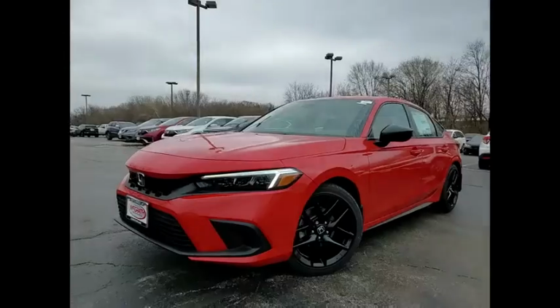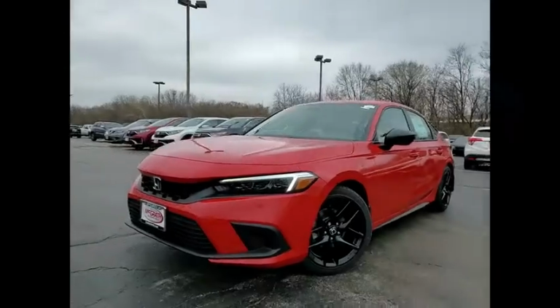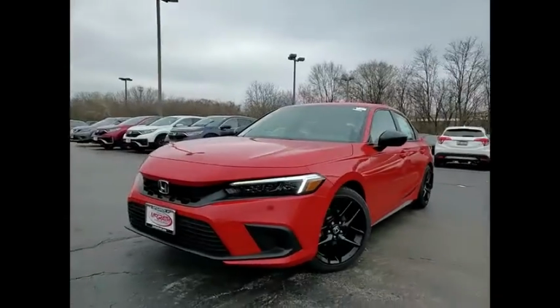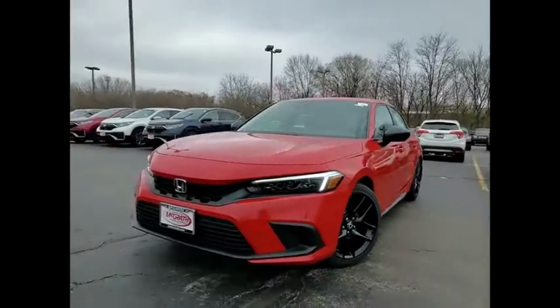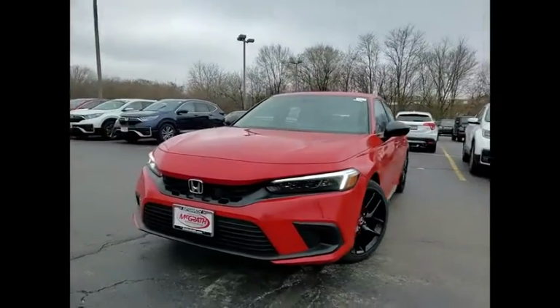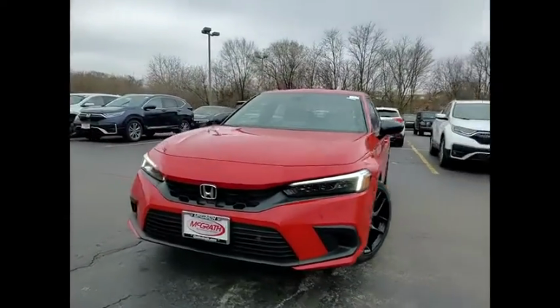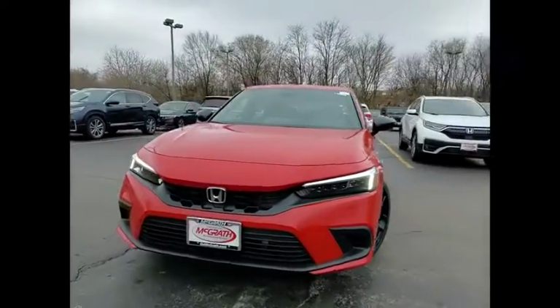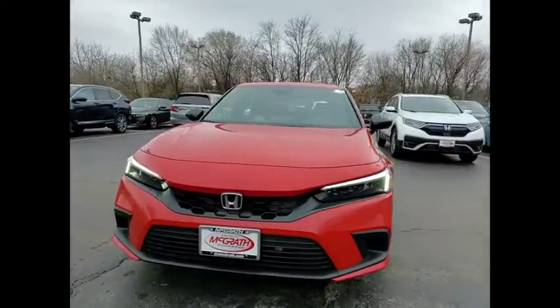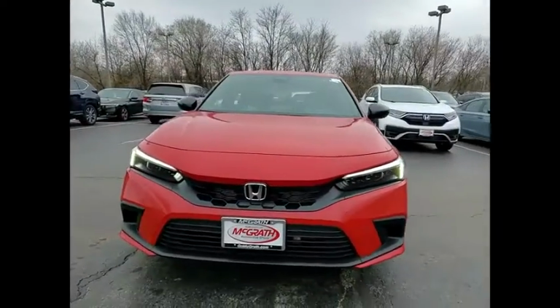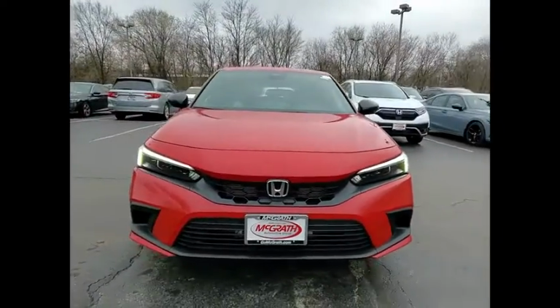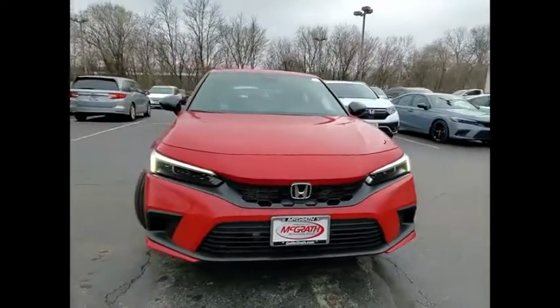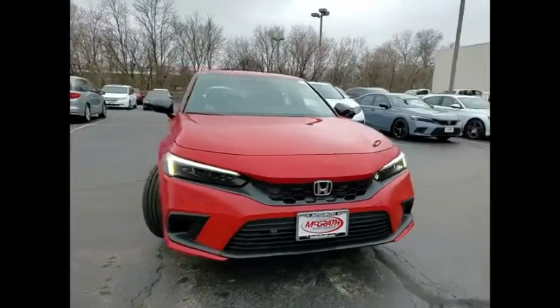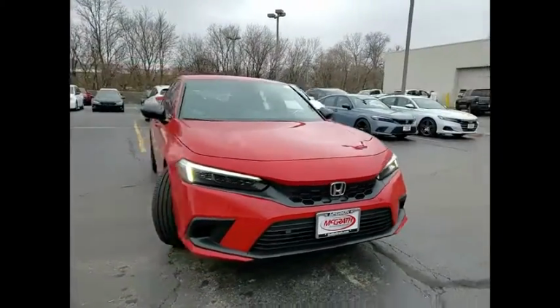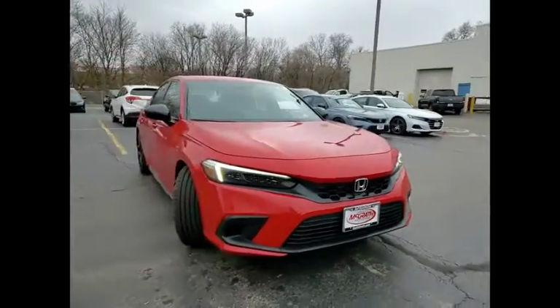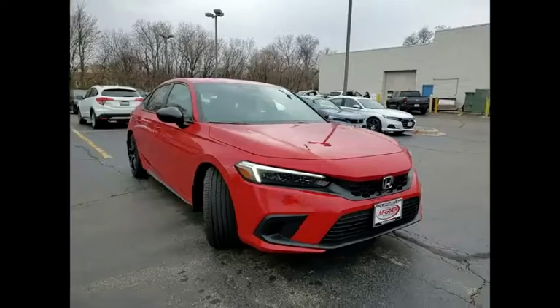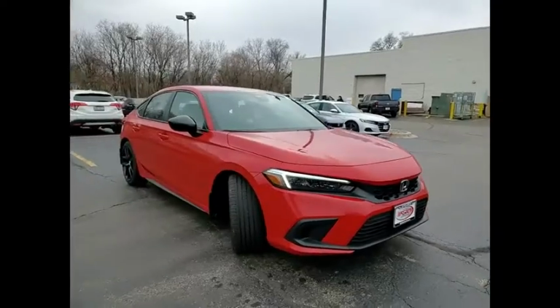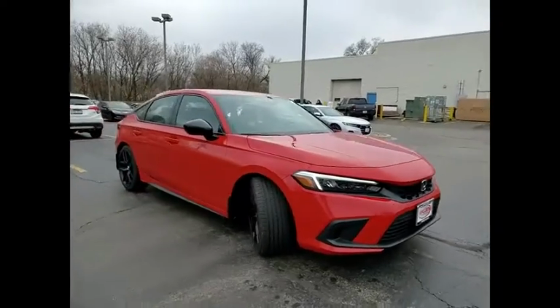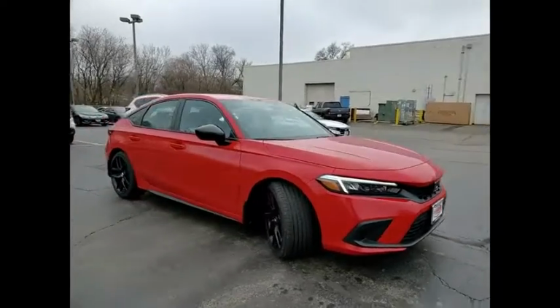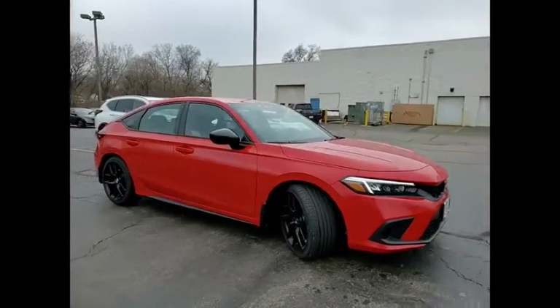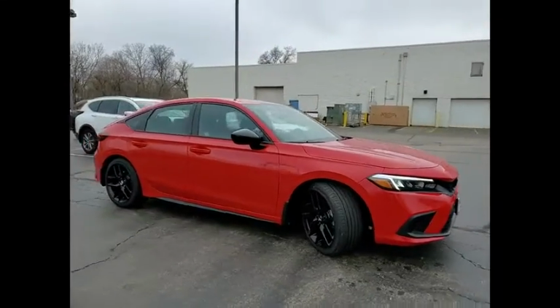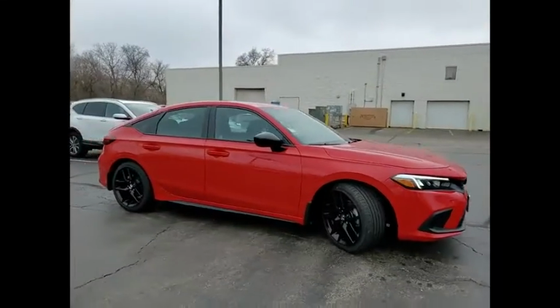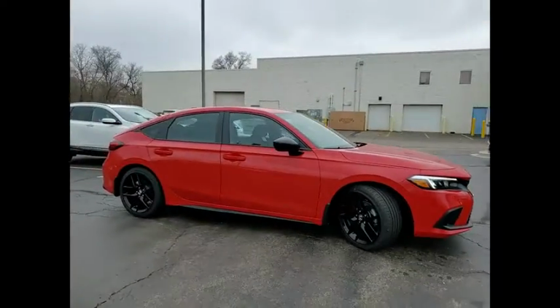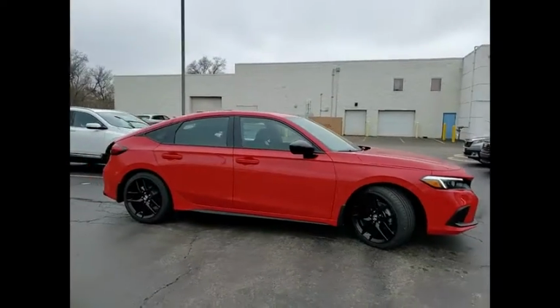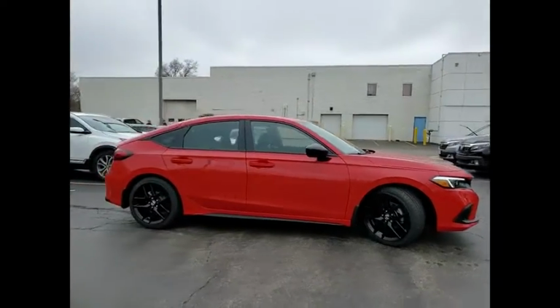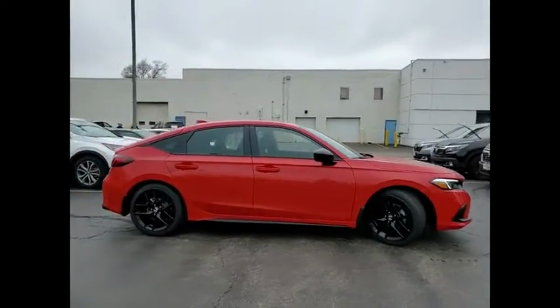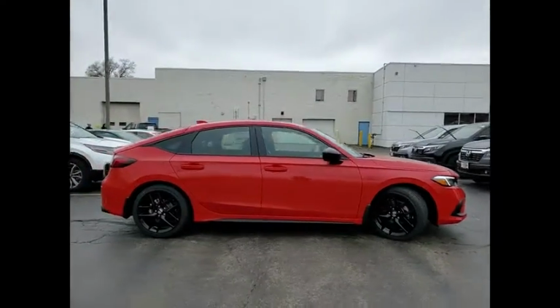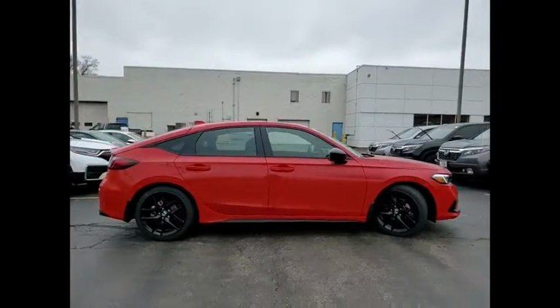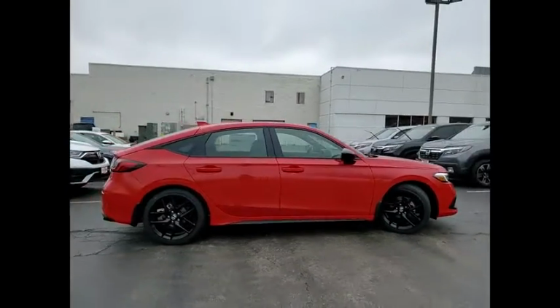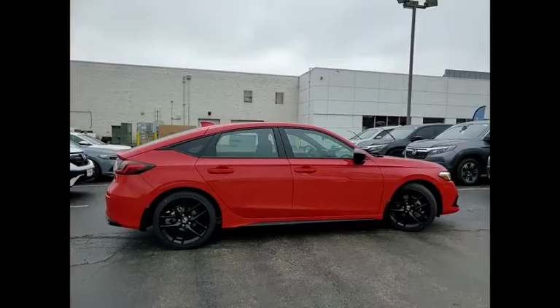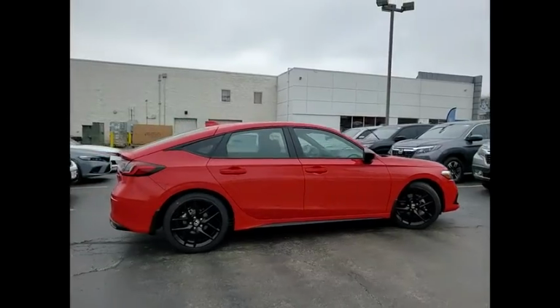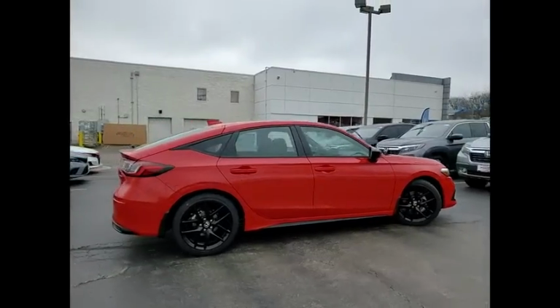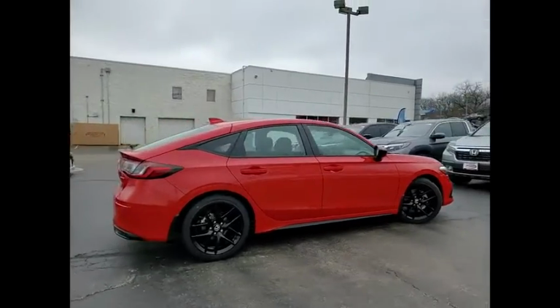Looking for the right vehicle? Check out the 2022 Honda Civic. Practical, awesome gas mileage, and incredibly reliable. Here are some of this vehicle's great options.